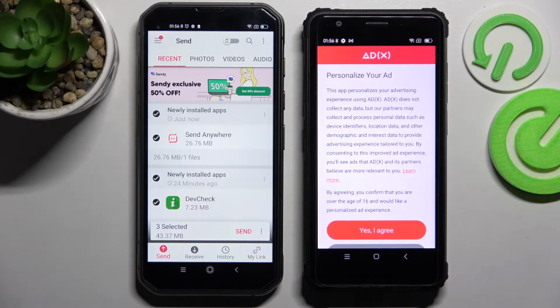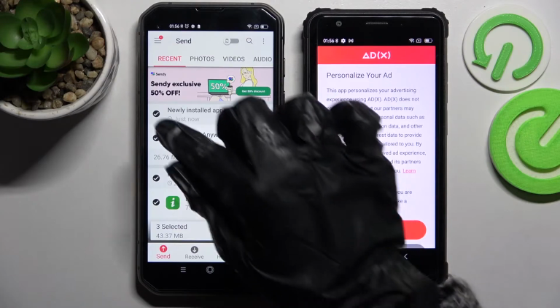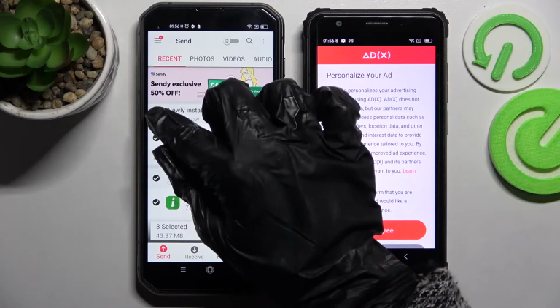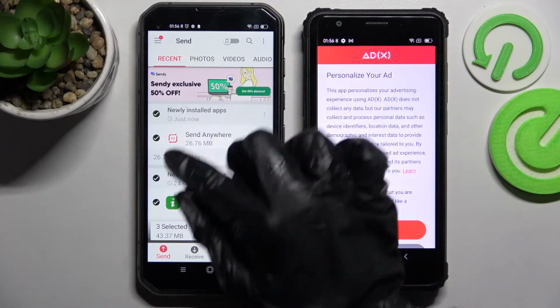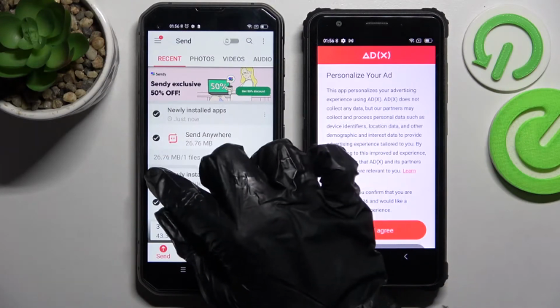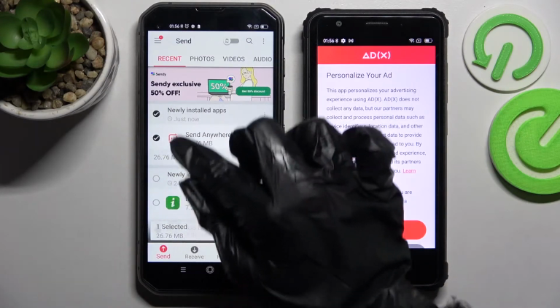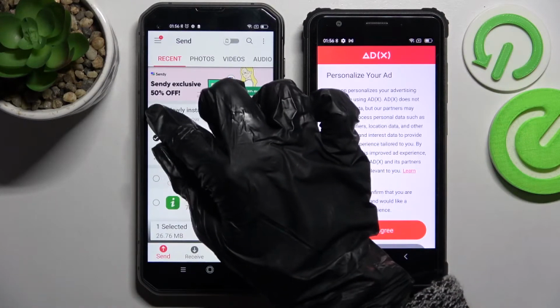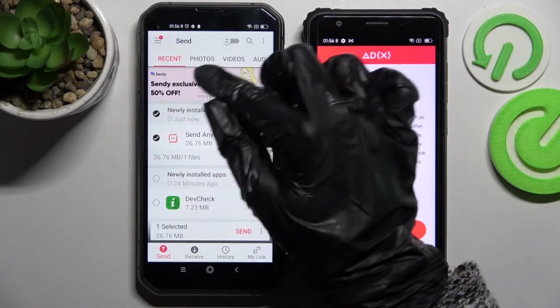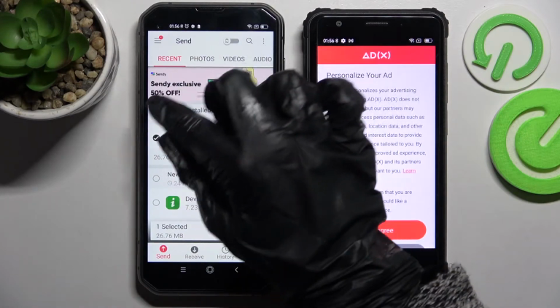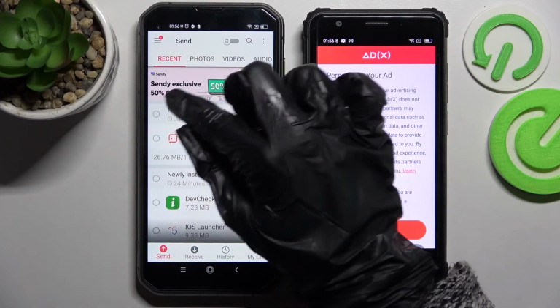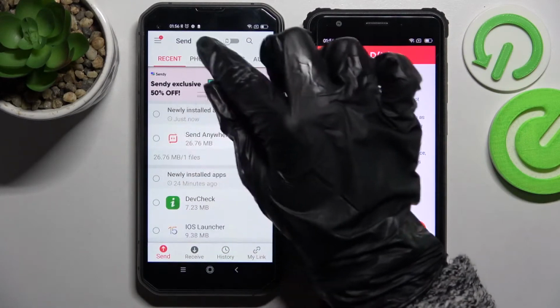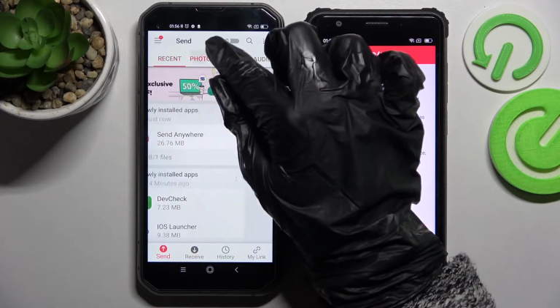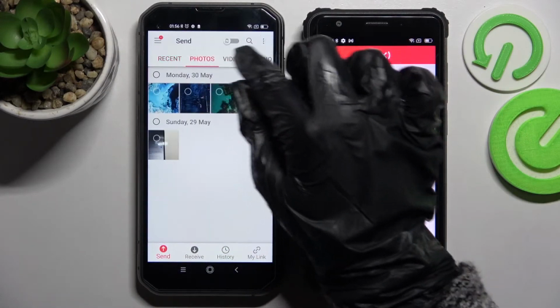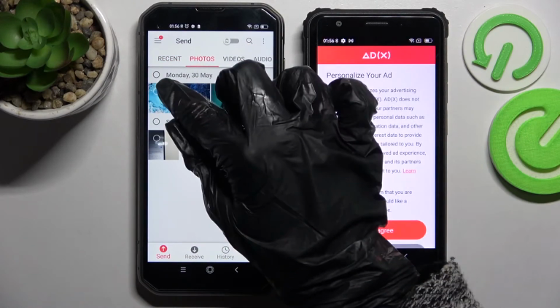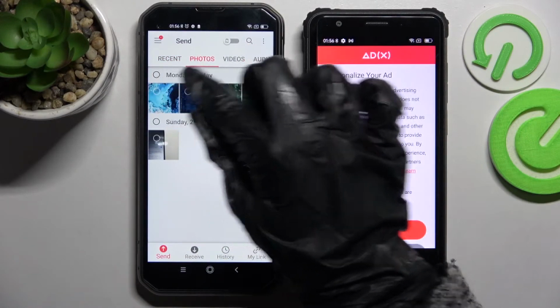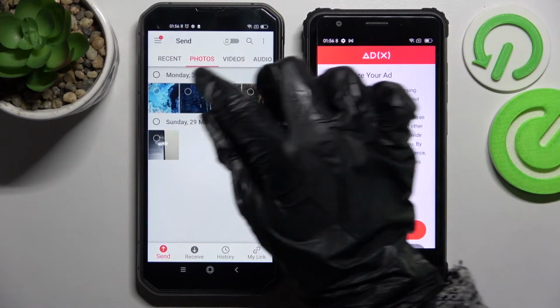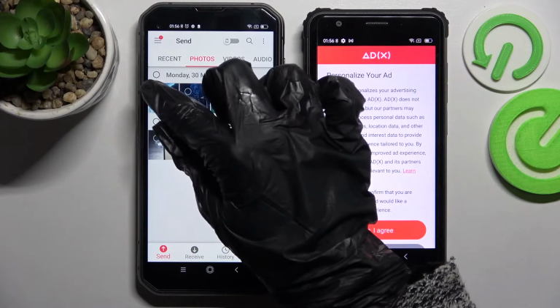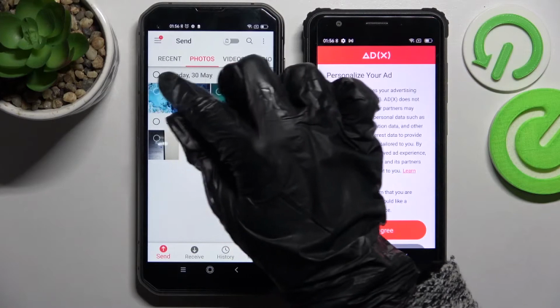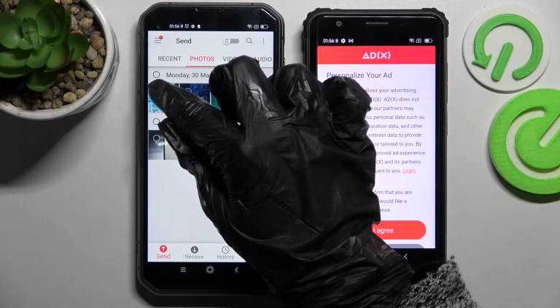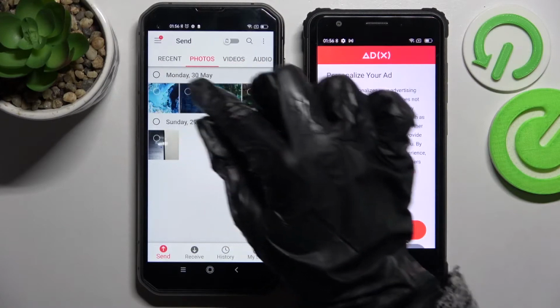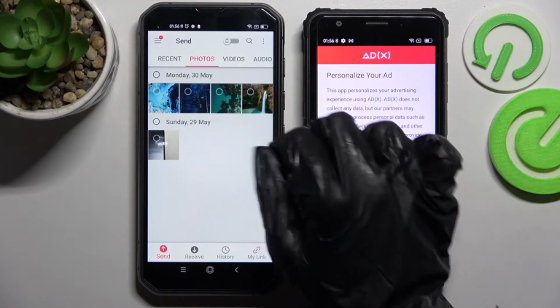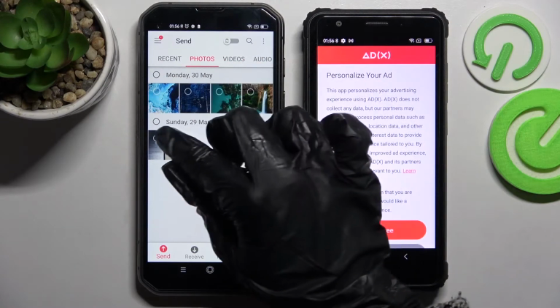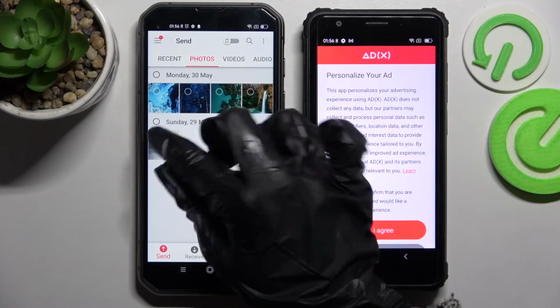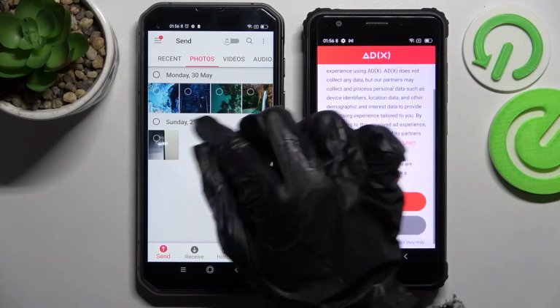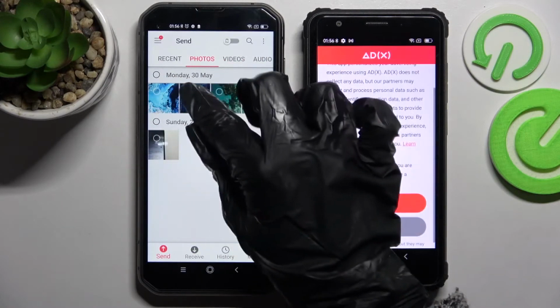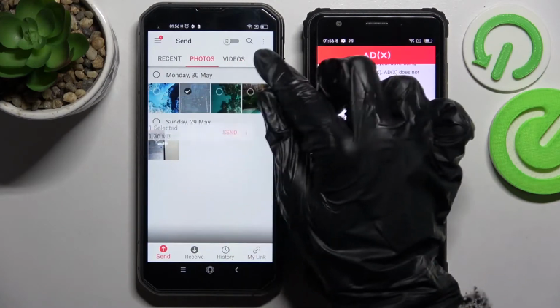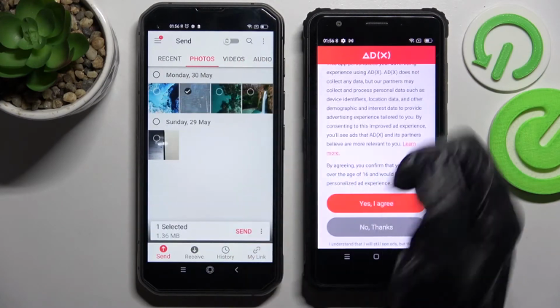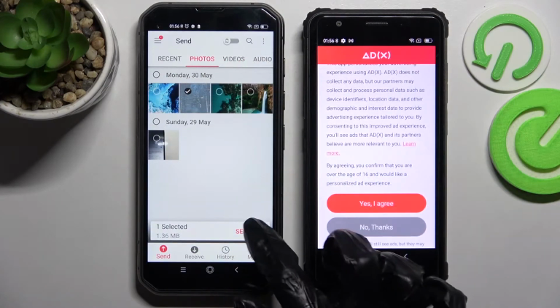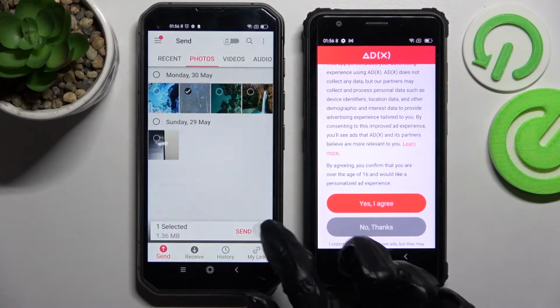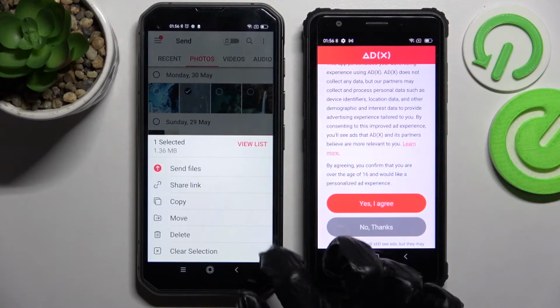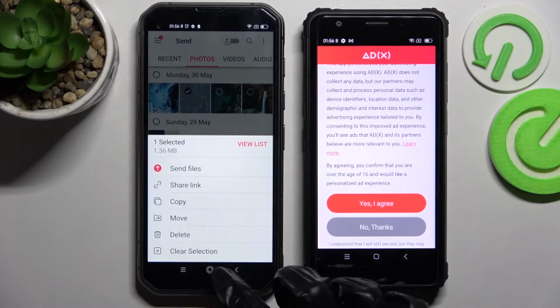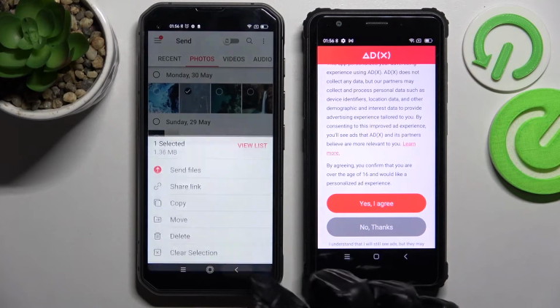It will take a long time to transfer all of mine, so I will go with only one — for example that one or that one. Choose Send and tap on it.